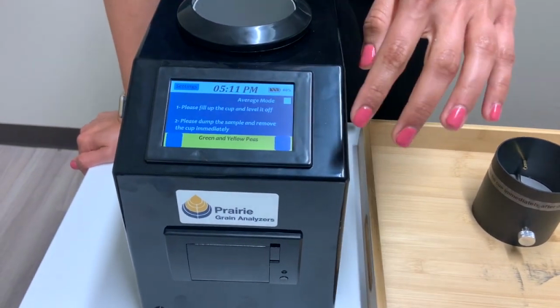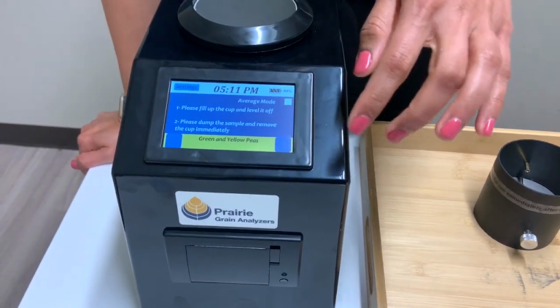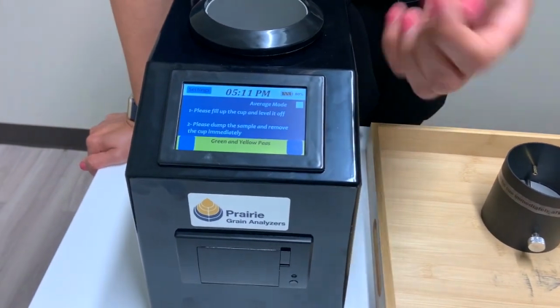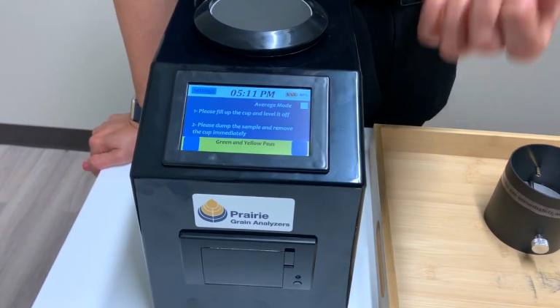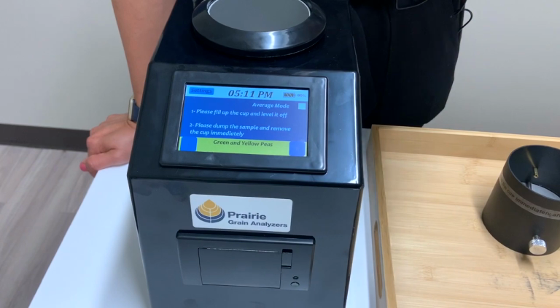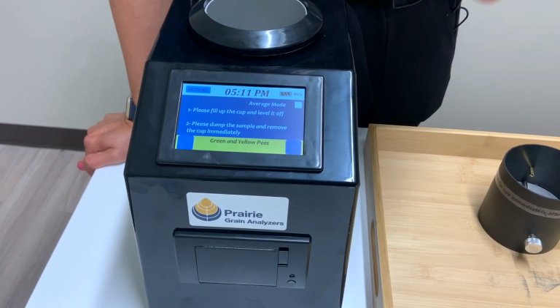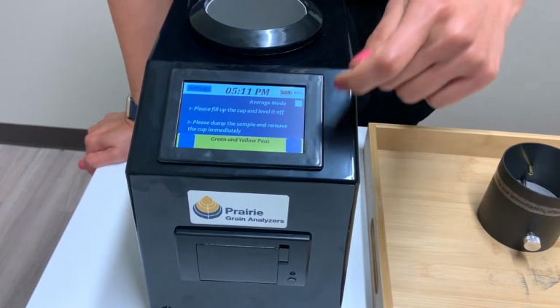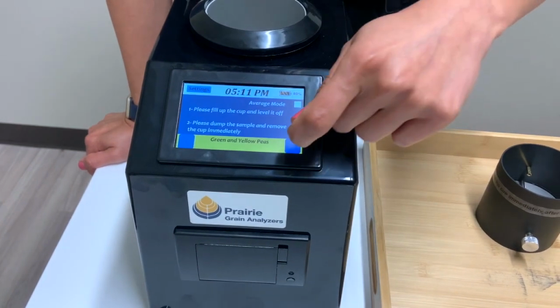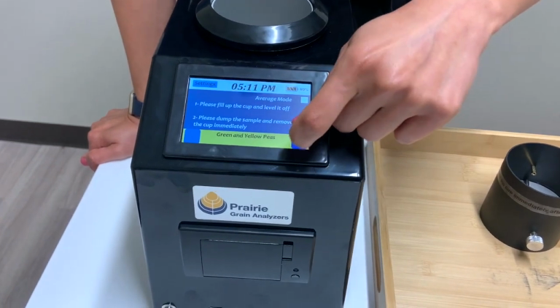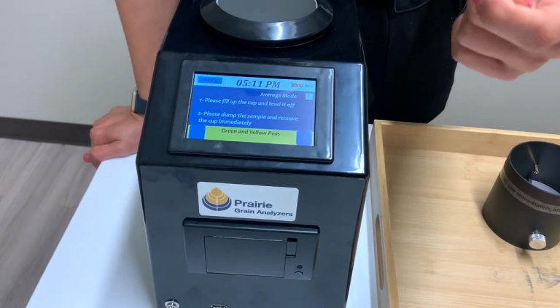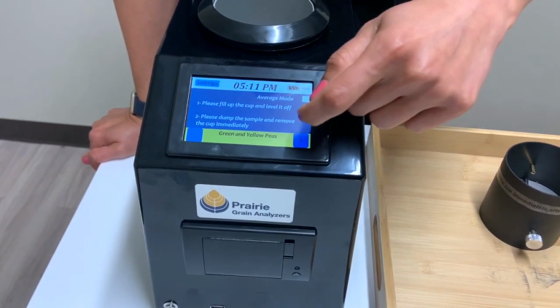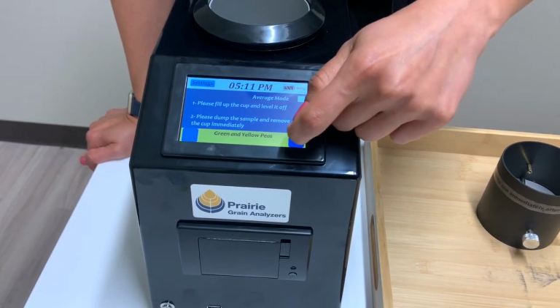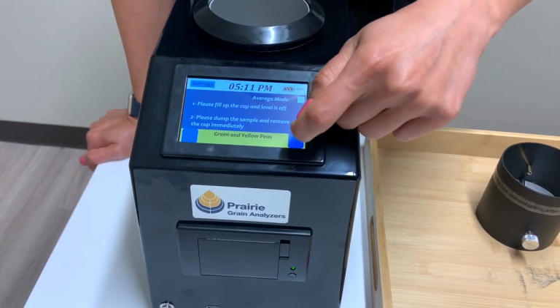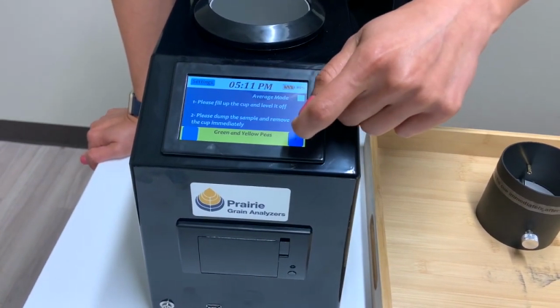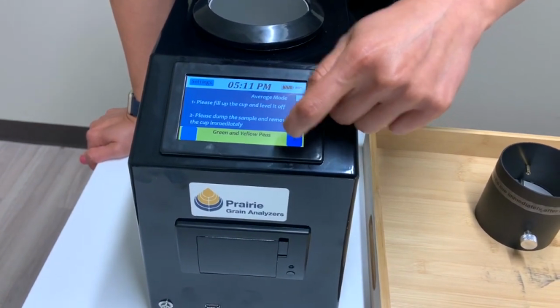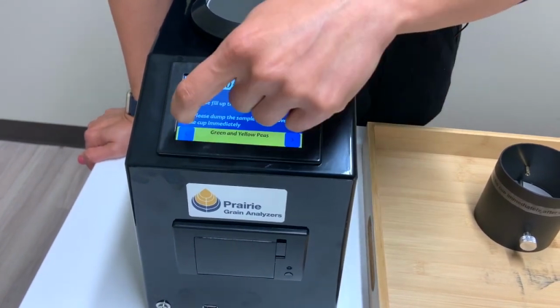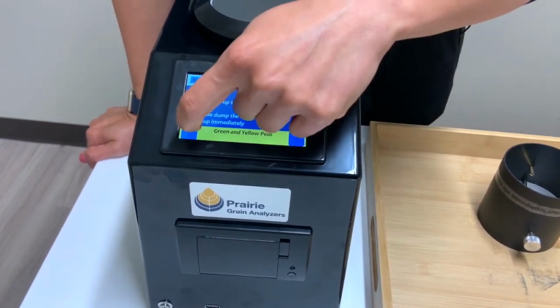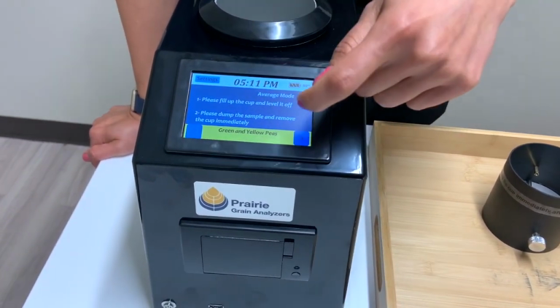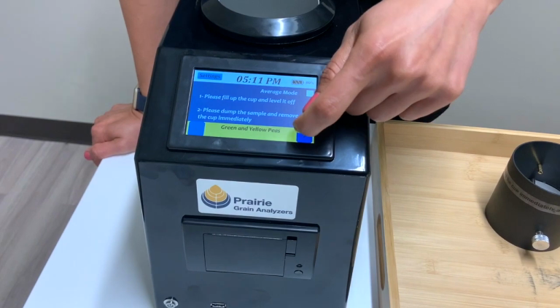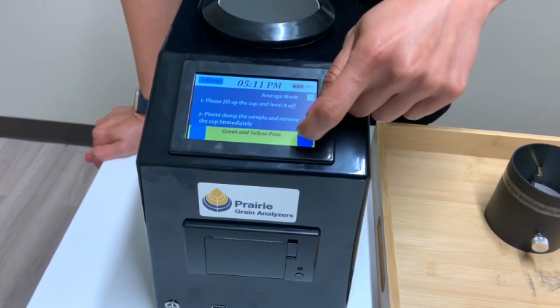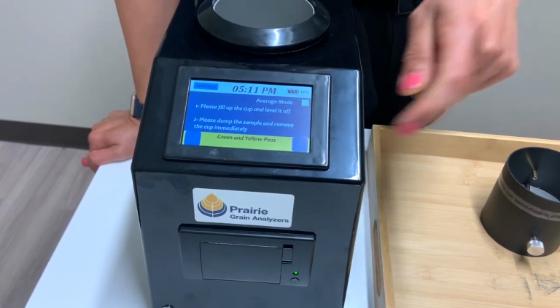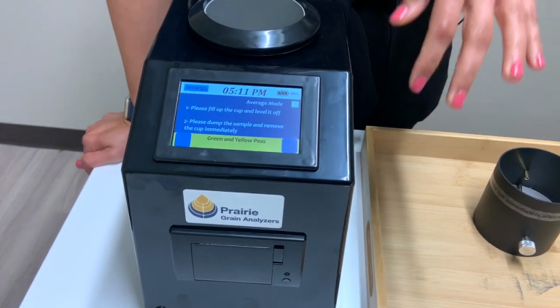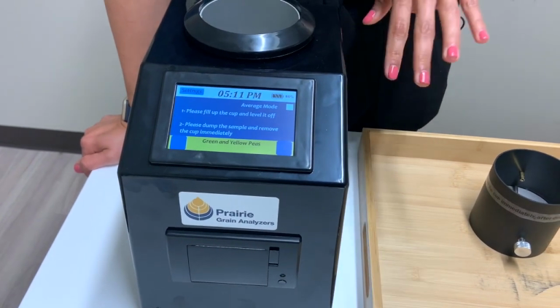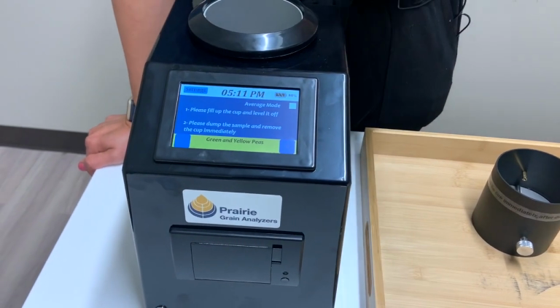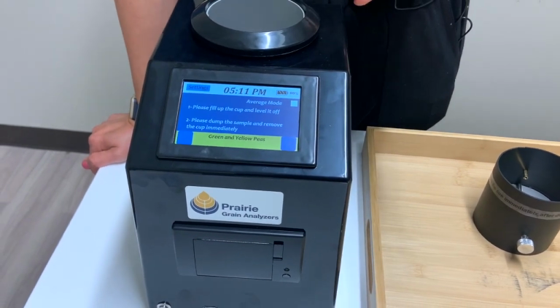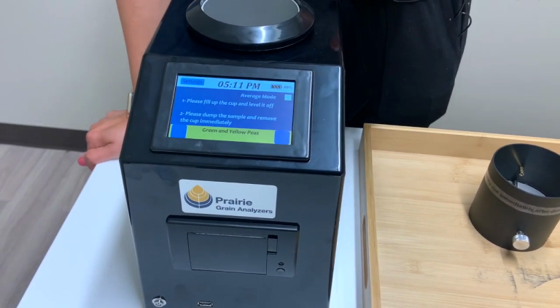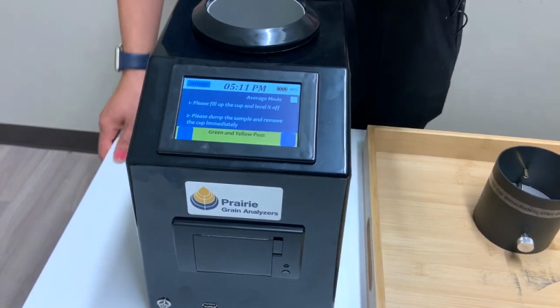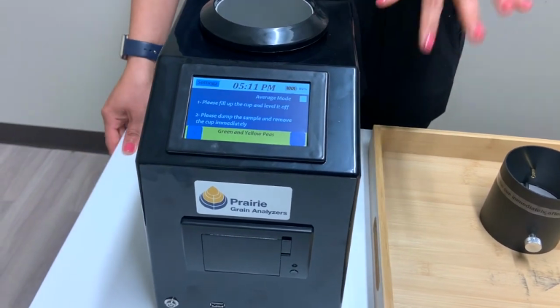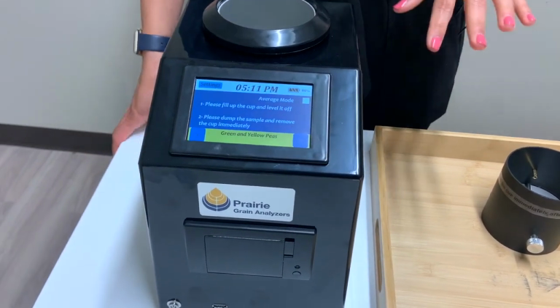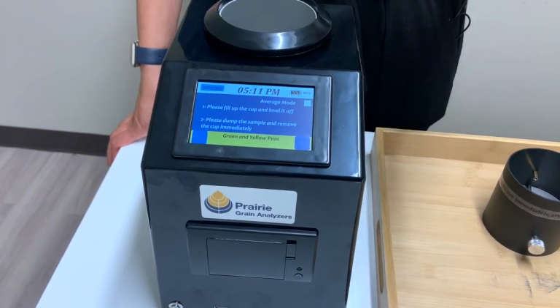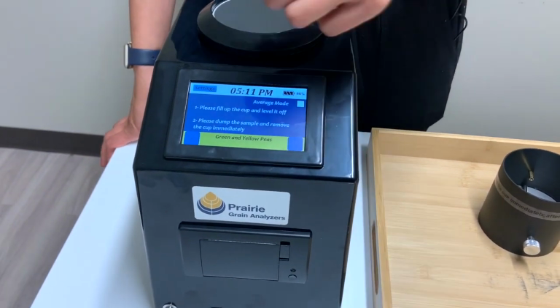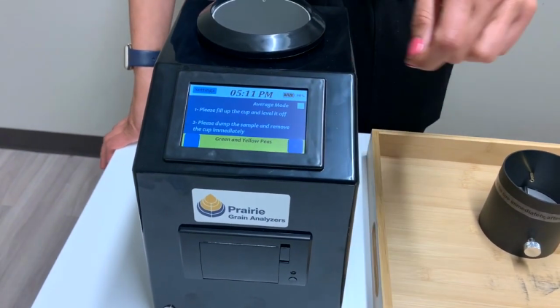You want to avoid using your fingernails because it just doesn't read as well. You can see it's not really responding to my fingernail. You also want to avoid using any sharp objects on the touchscreen.